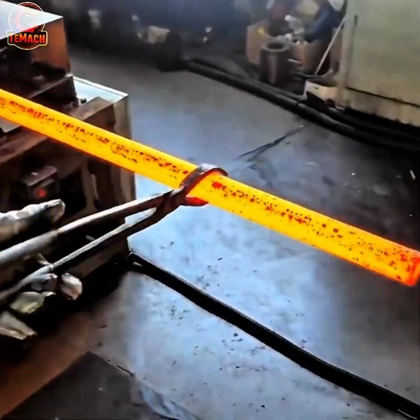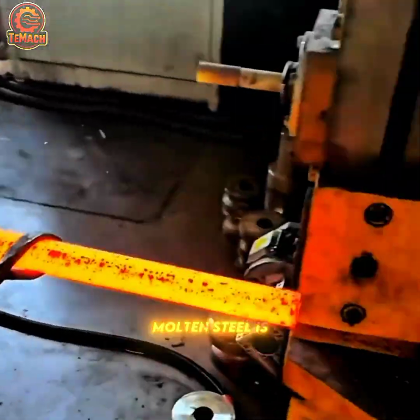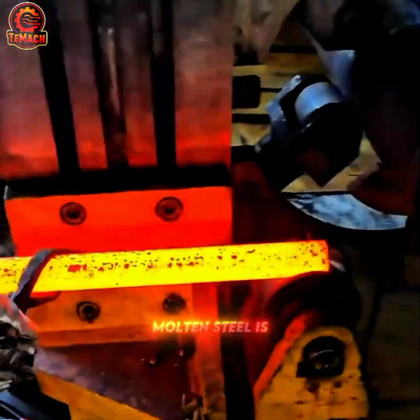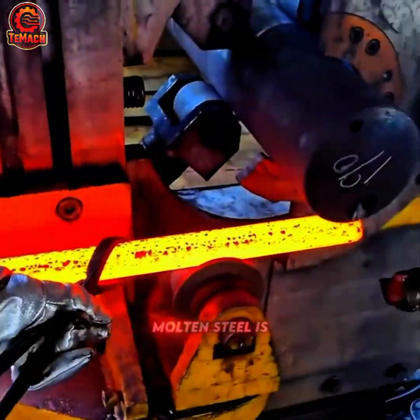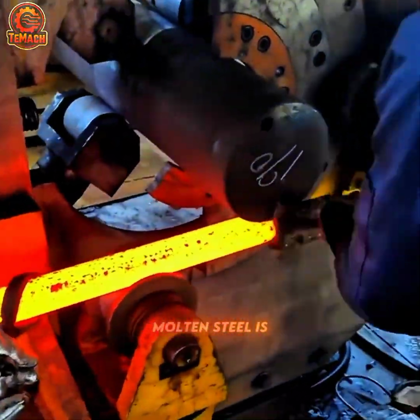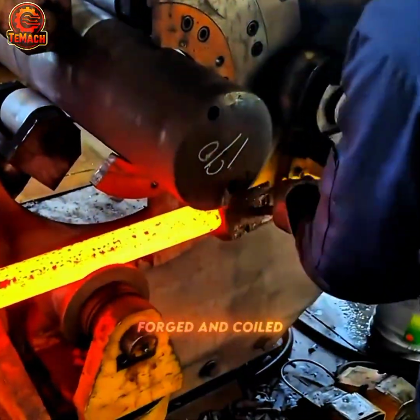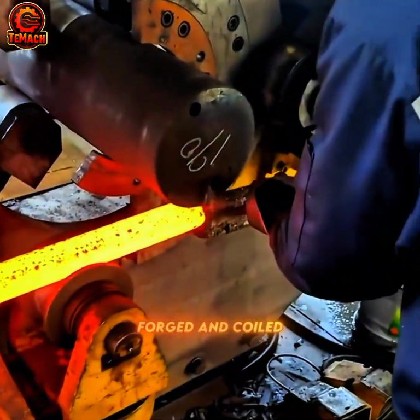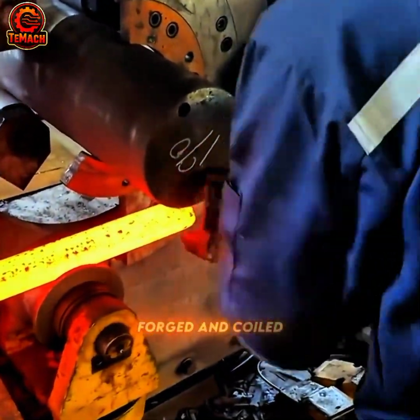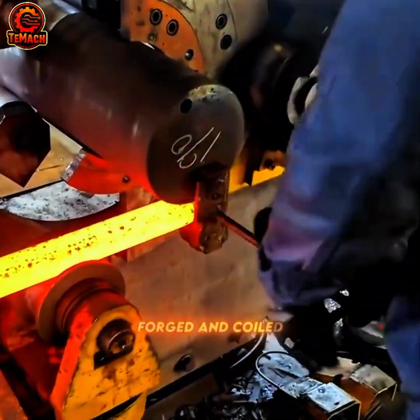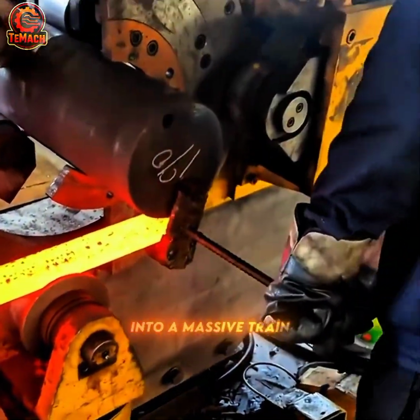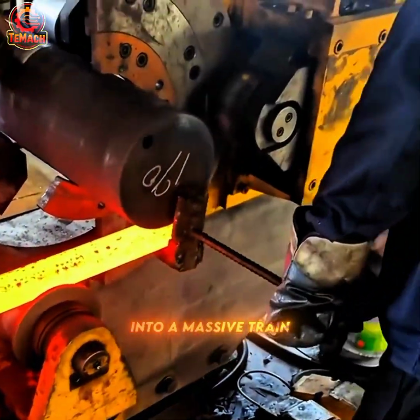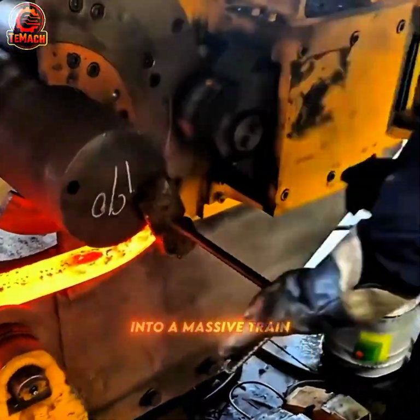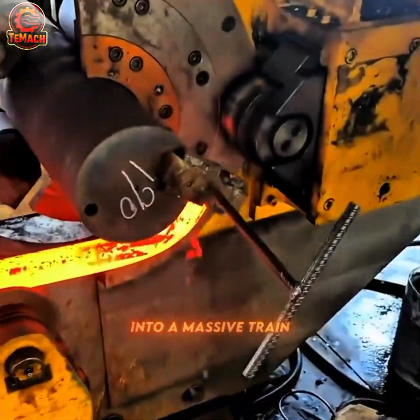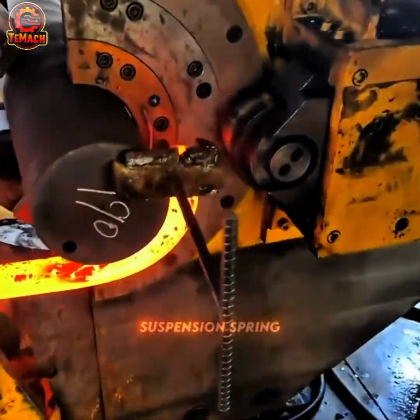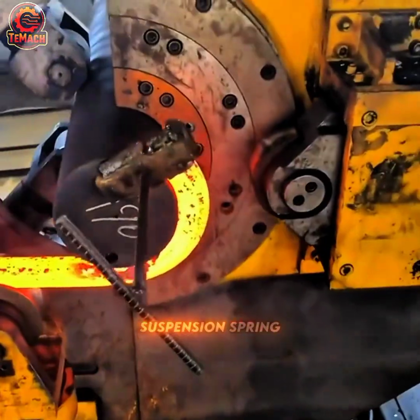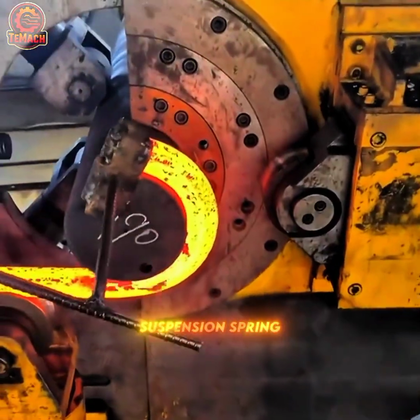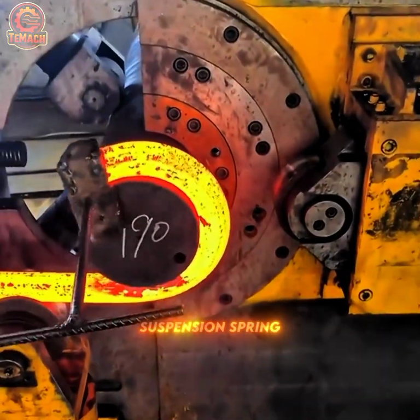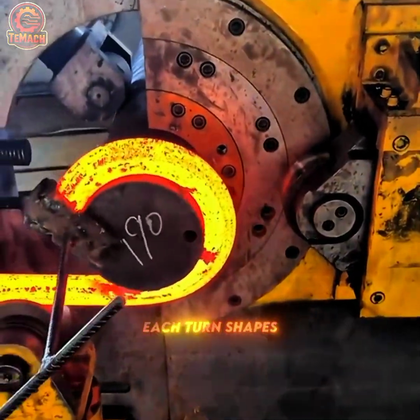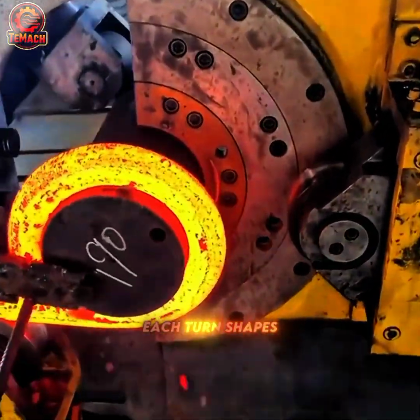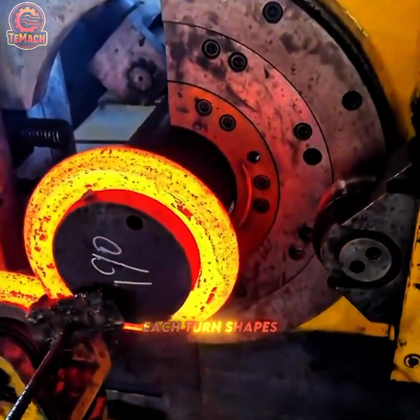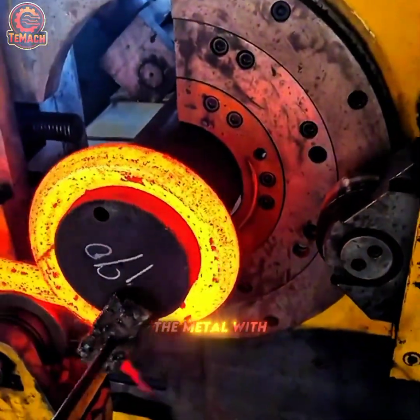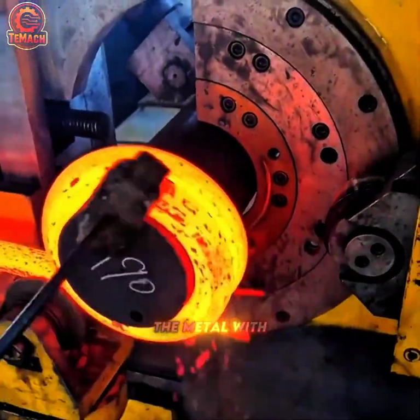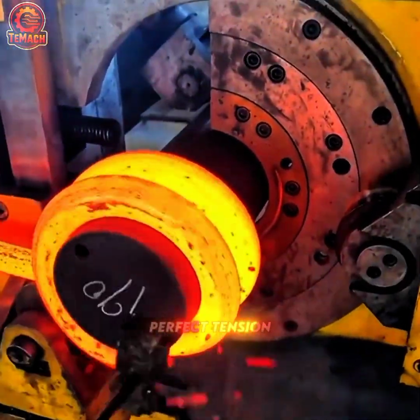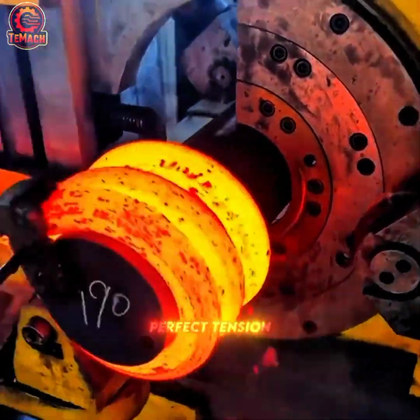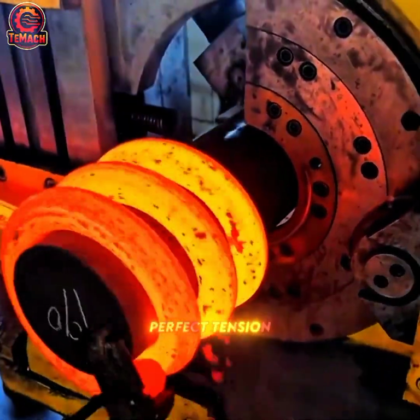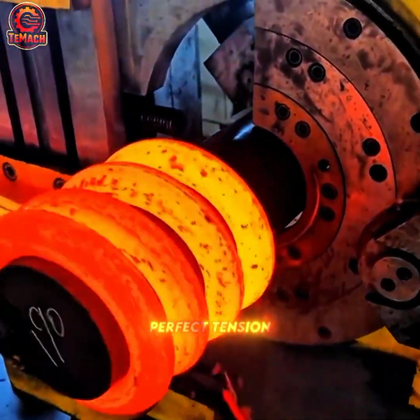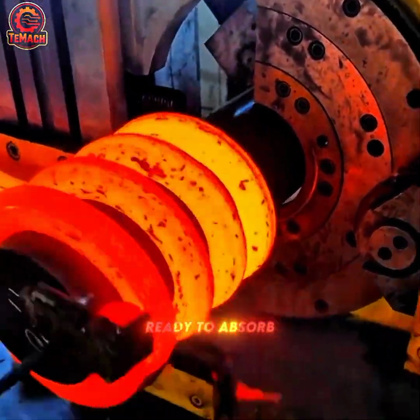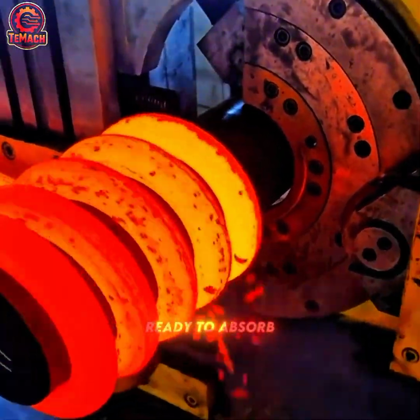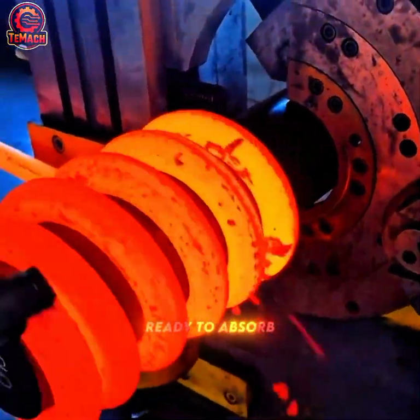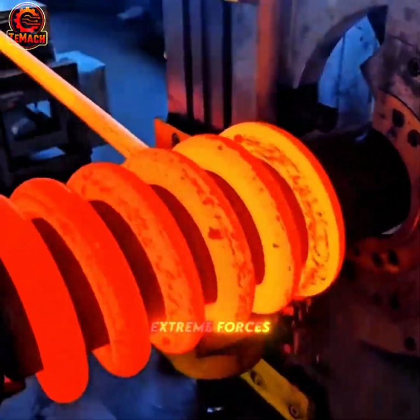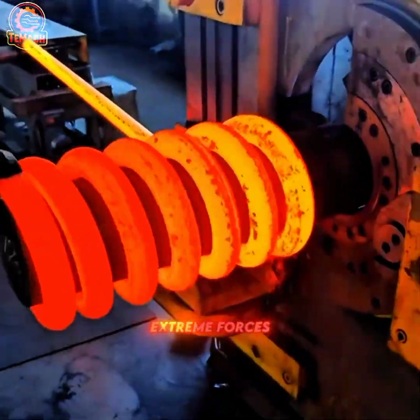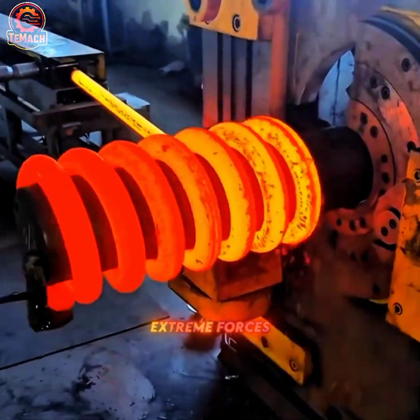Molten steel is forged and coiled into a massive train suspension spring. Each turn shapes the metal with perfect tension, ready to absorb extreme forces.